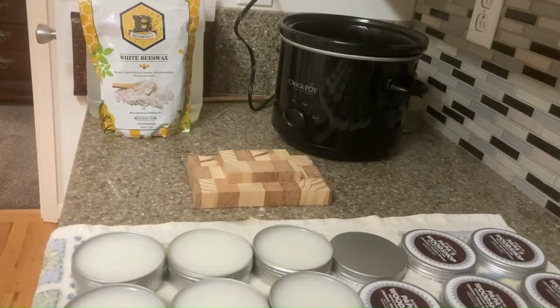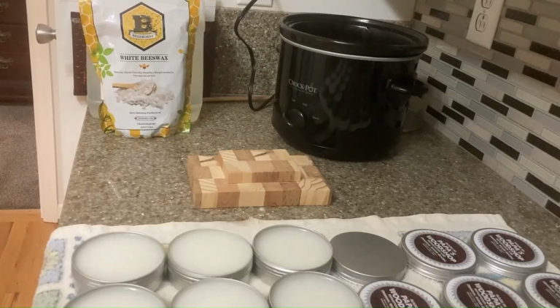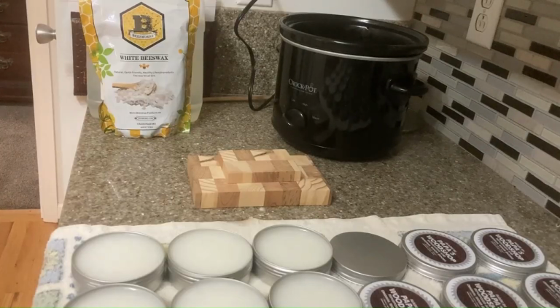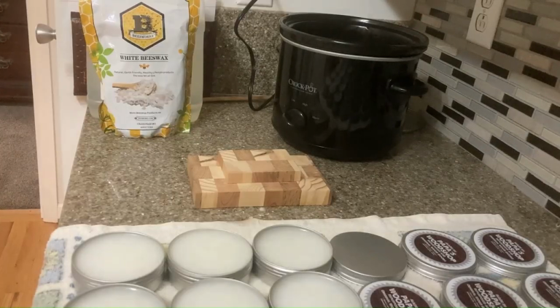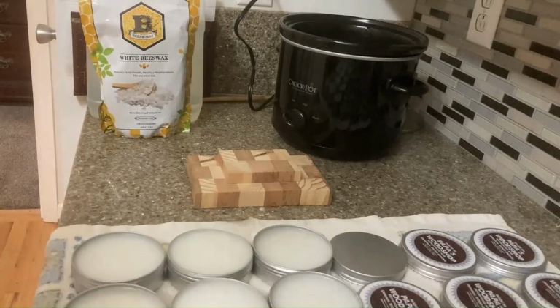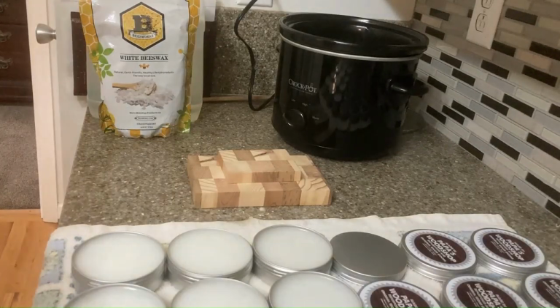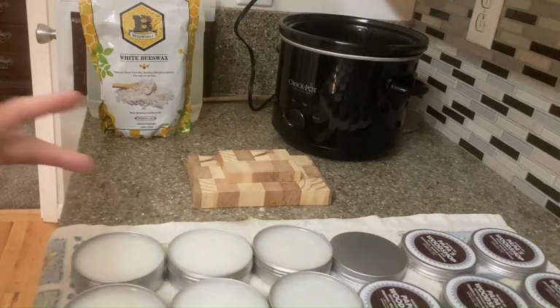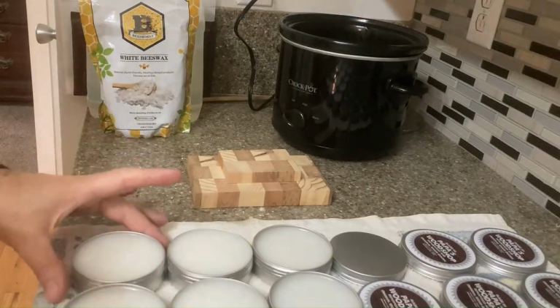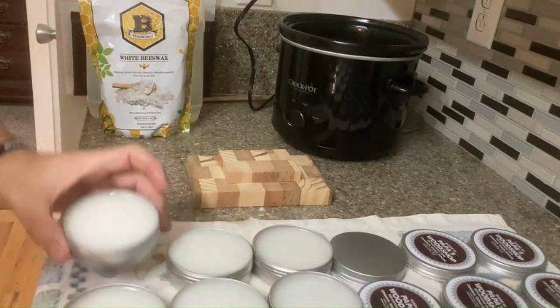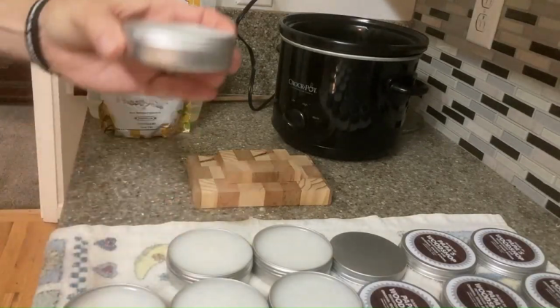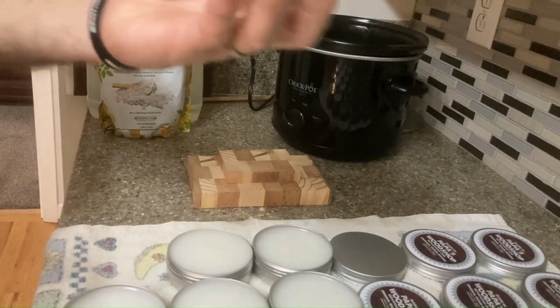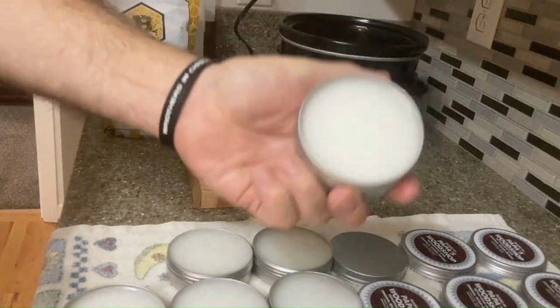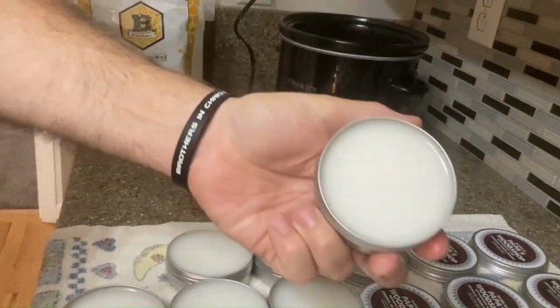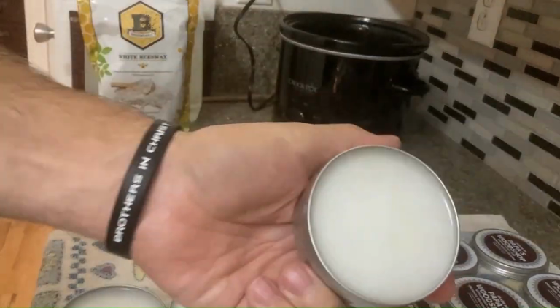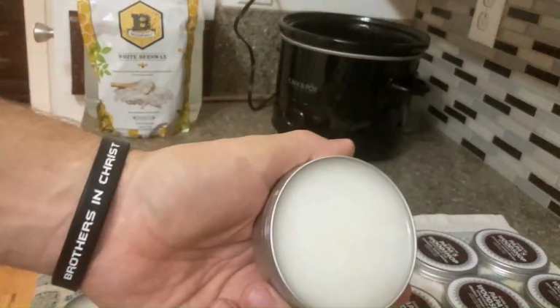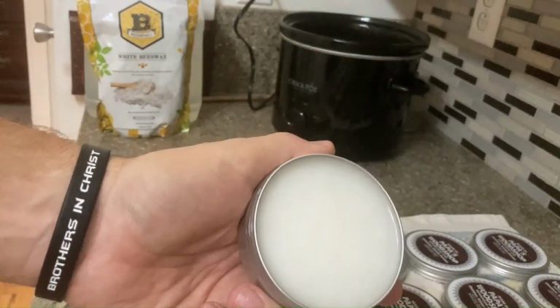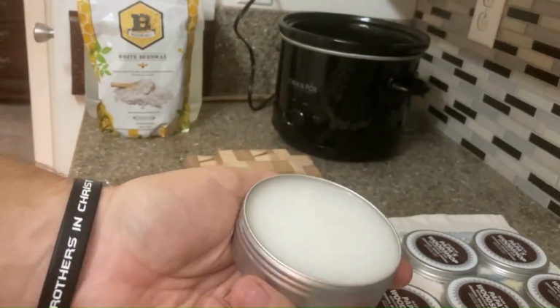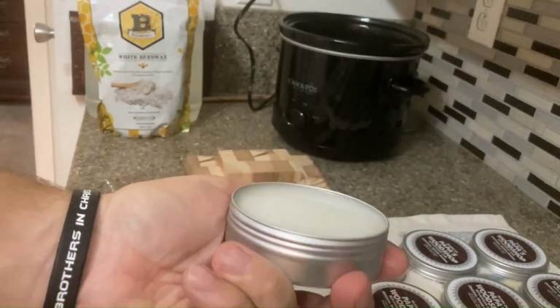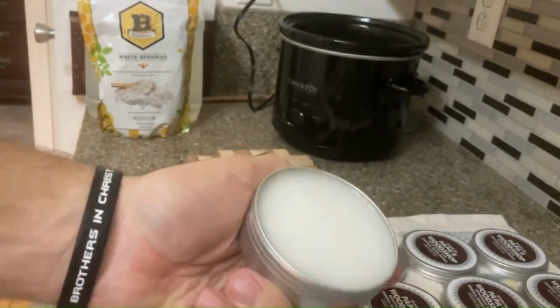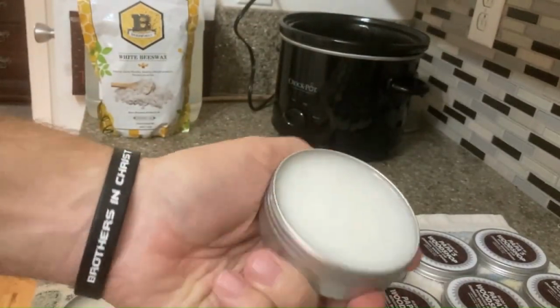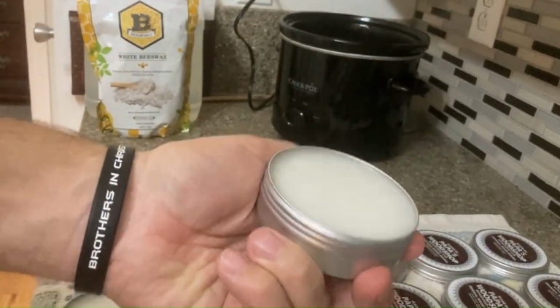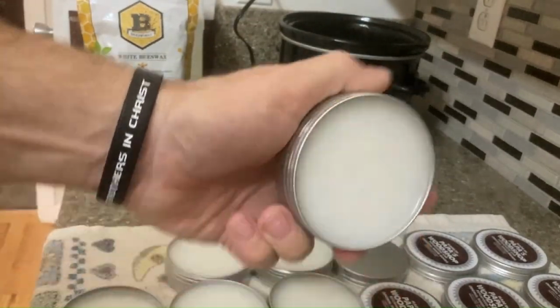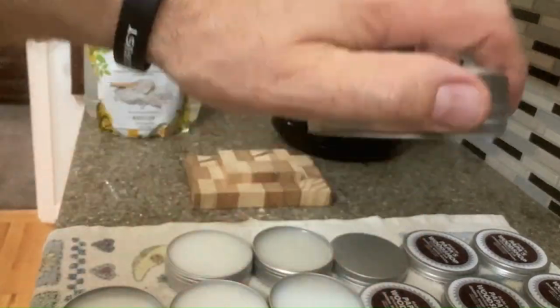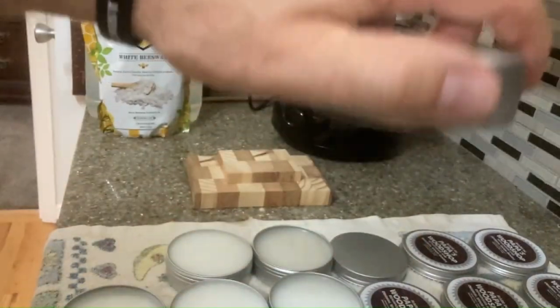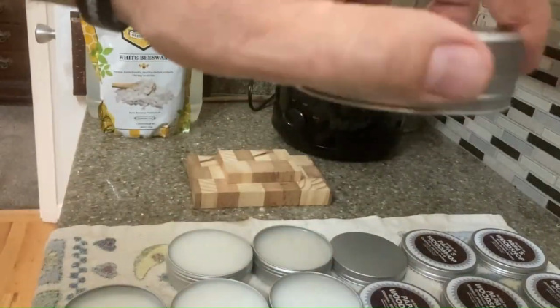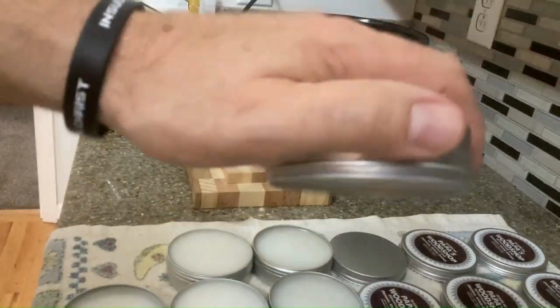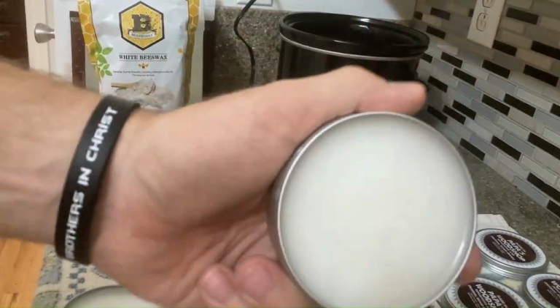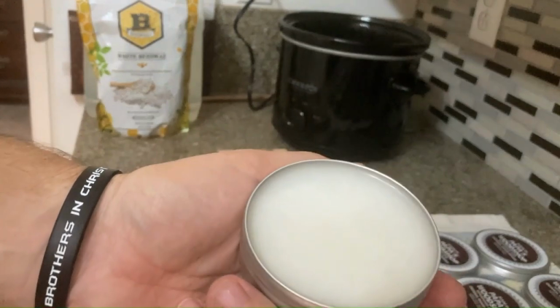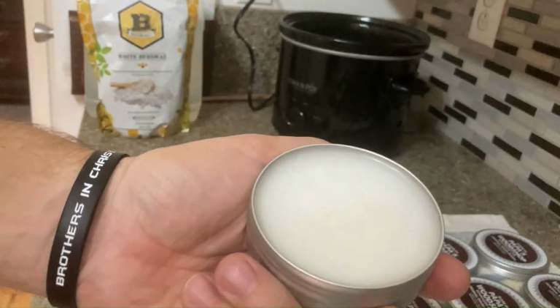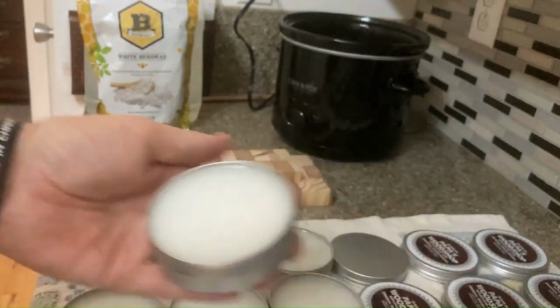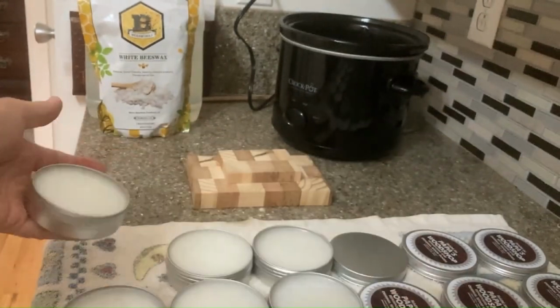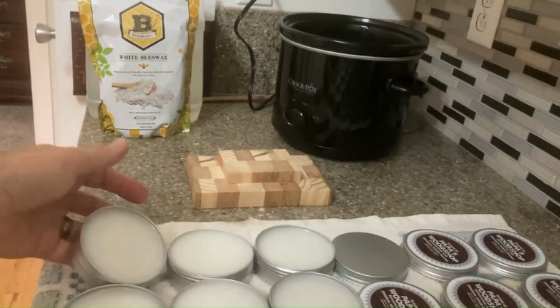Thank you. There they are — all set up. Nice, white, clear... looks like white shoe polish. And it doesn't fall out. Very good.